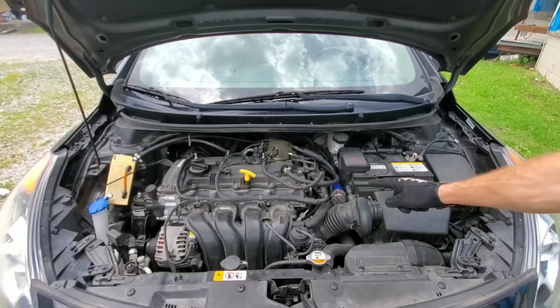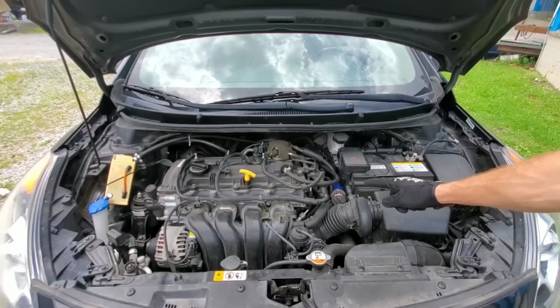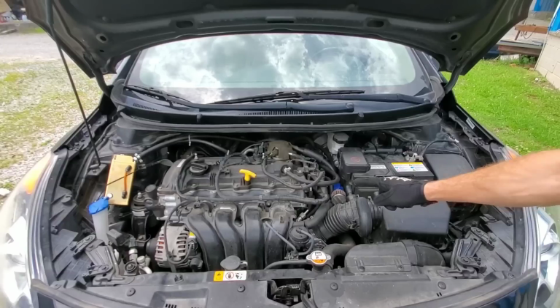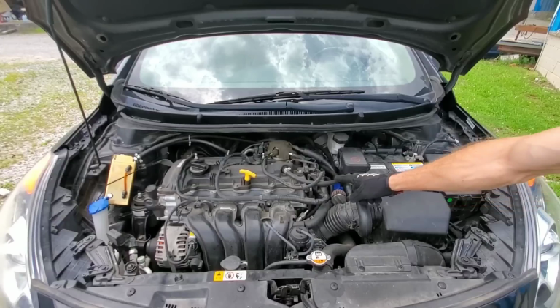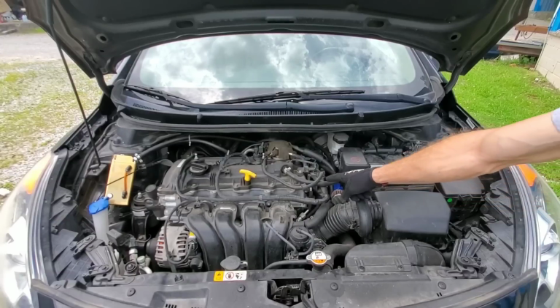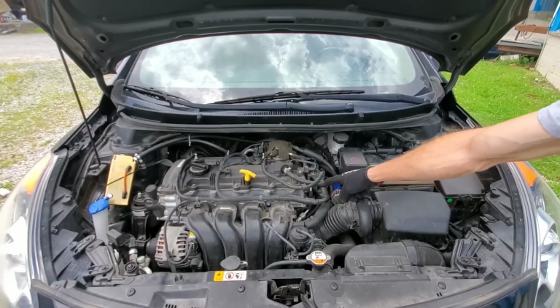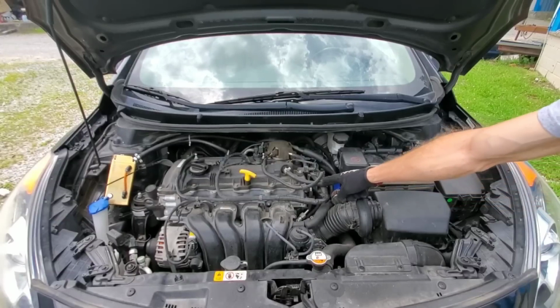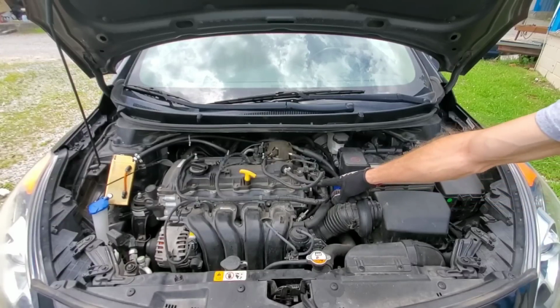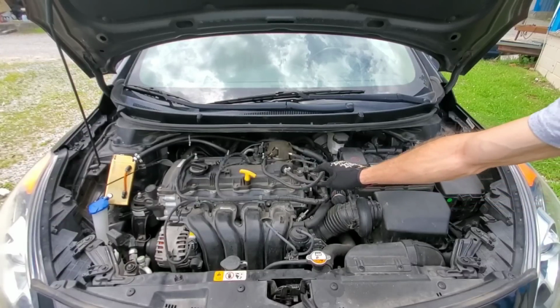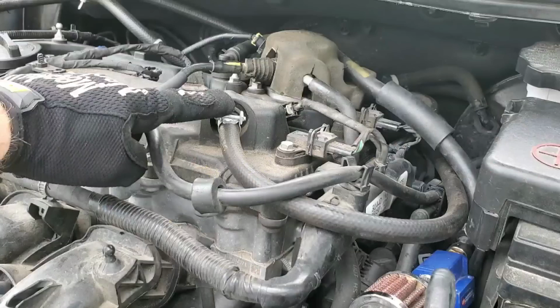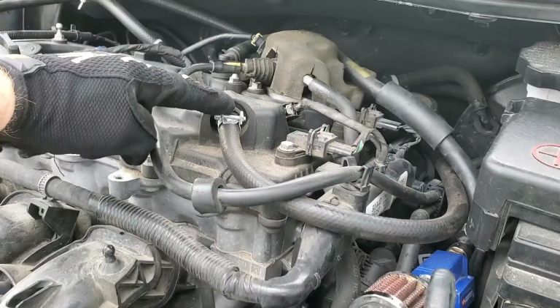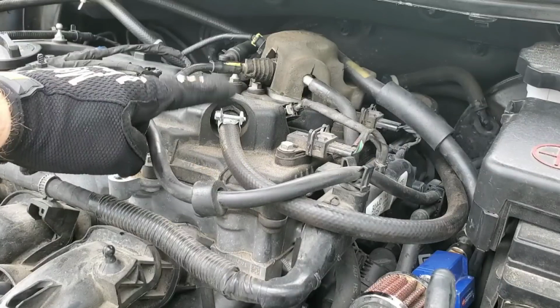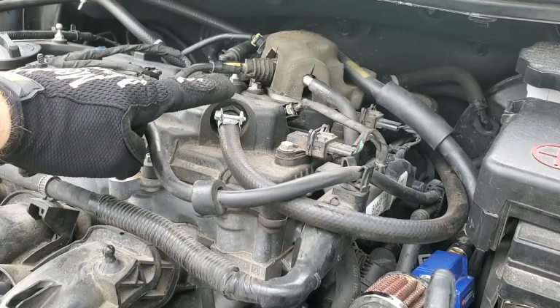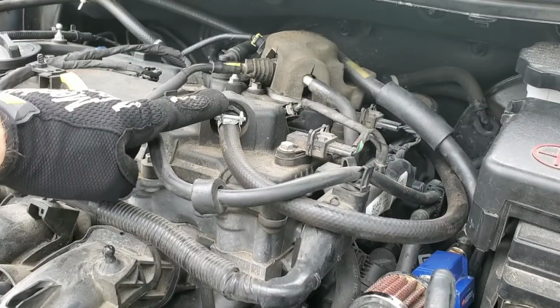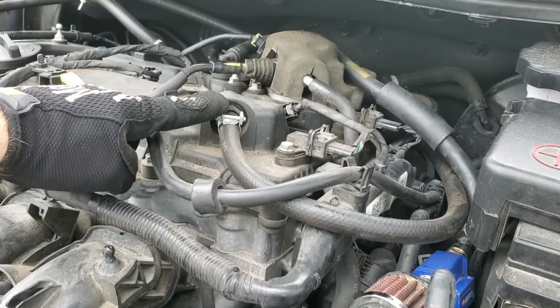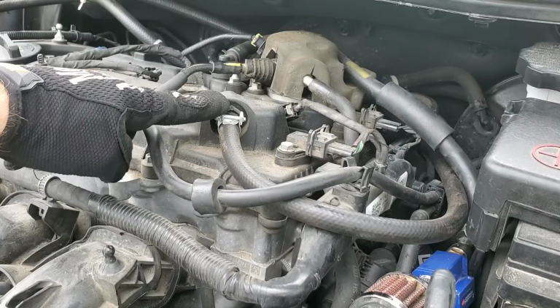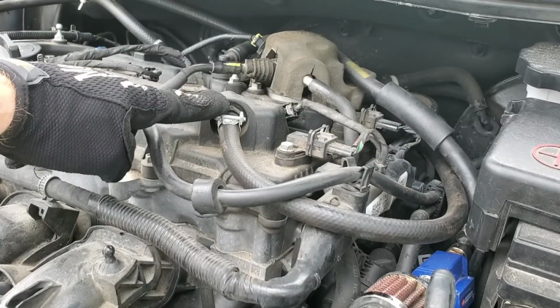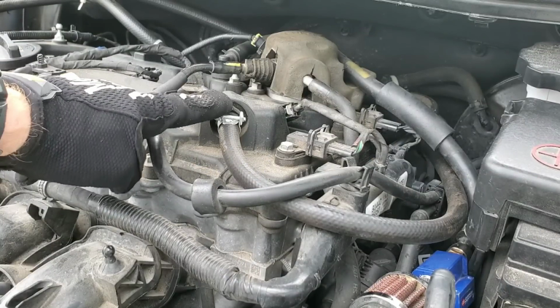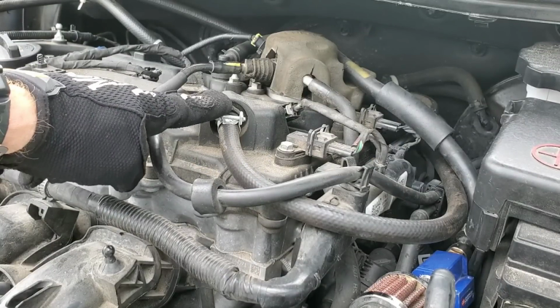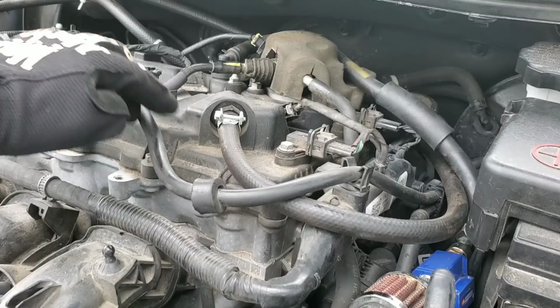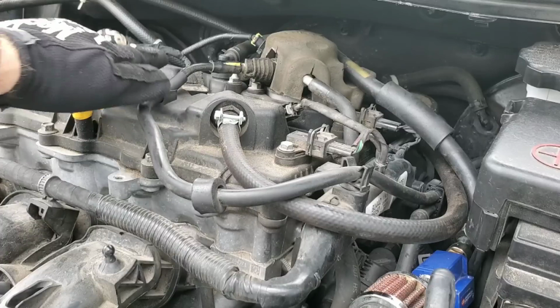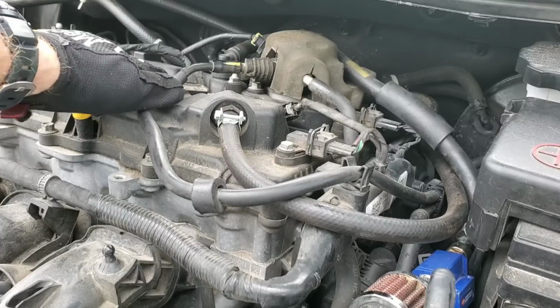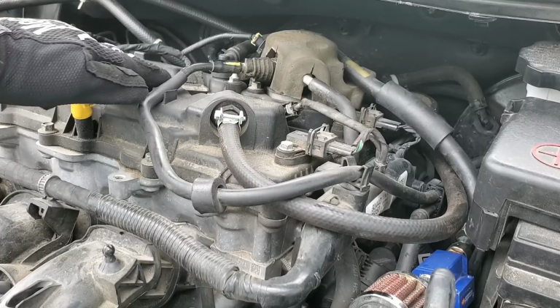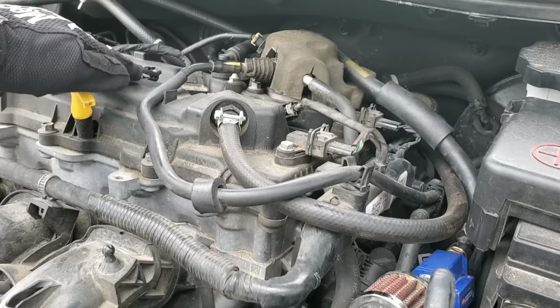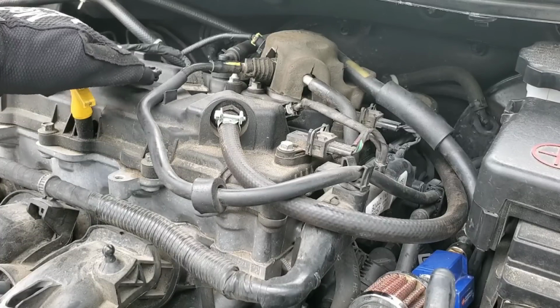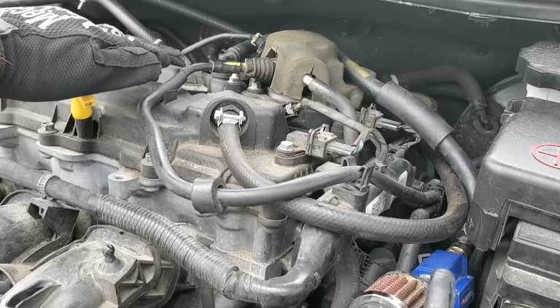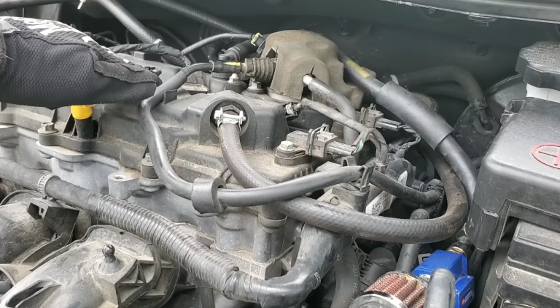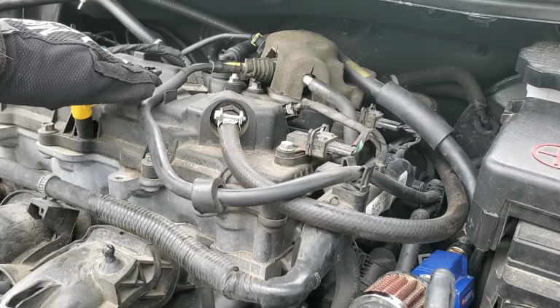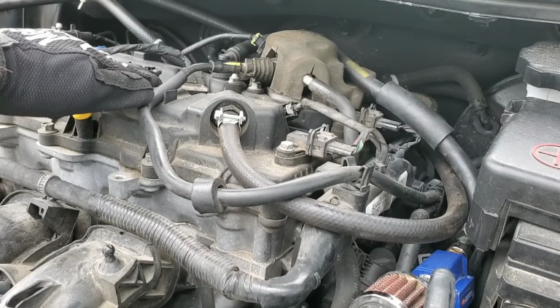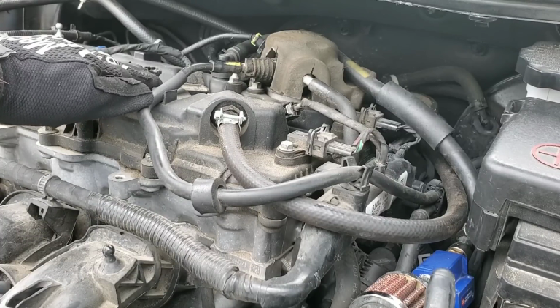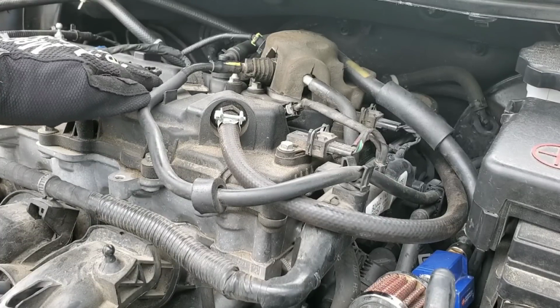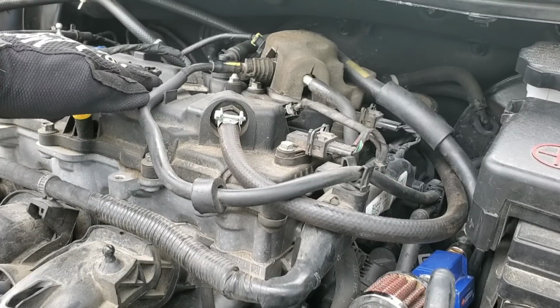If you're losing engine oil past seals or gaskets, or even burning the oil, it could definitely be the same problem — the PCV valve.